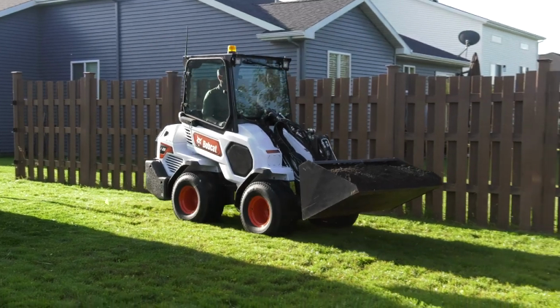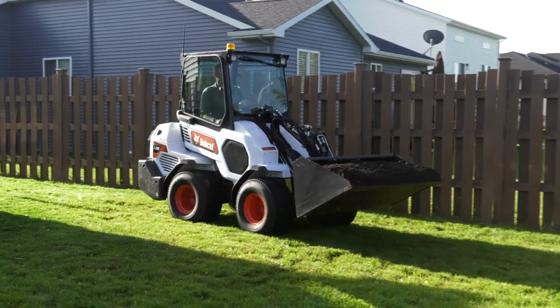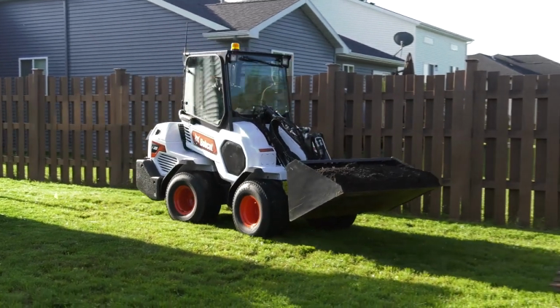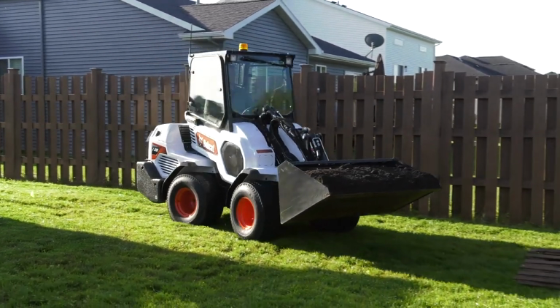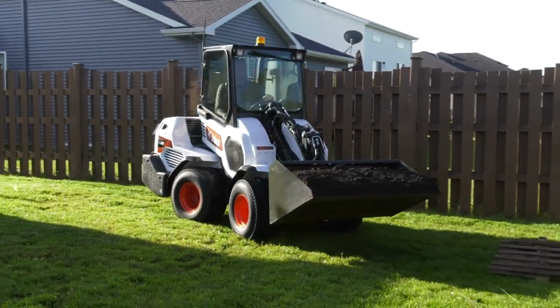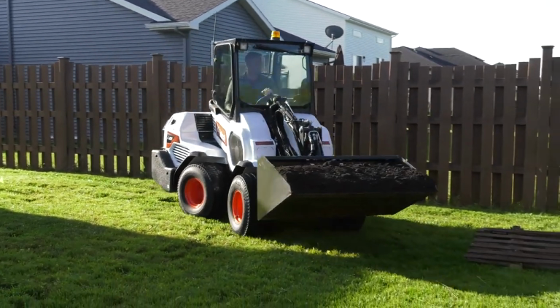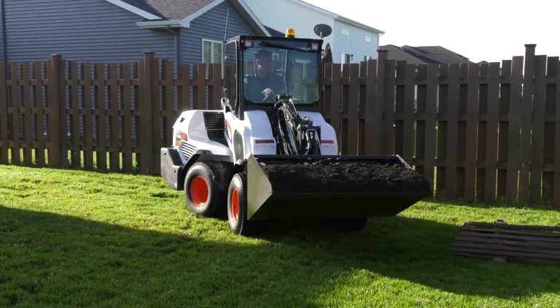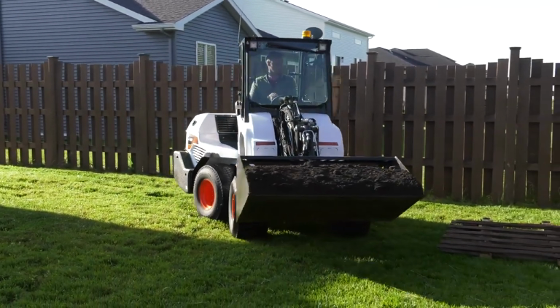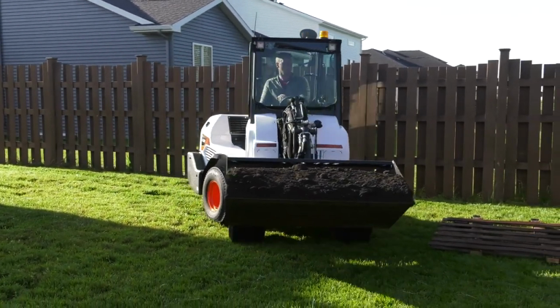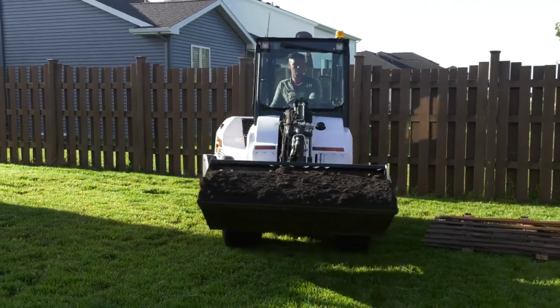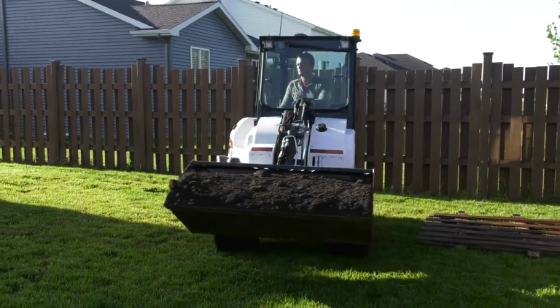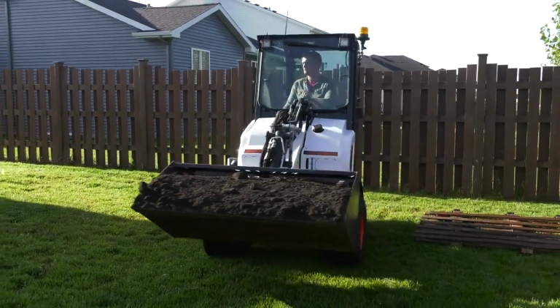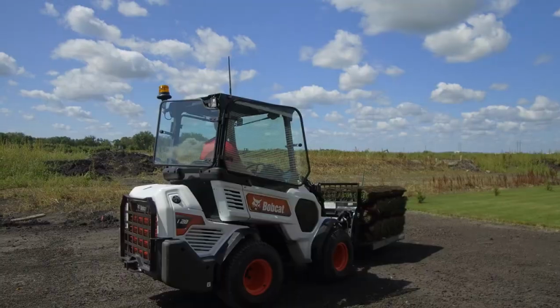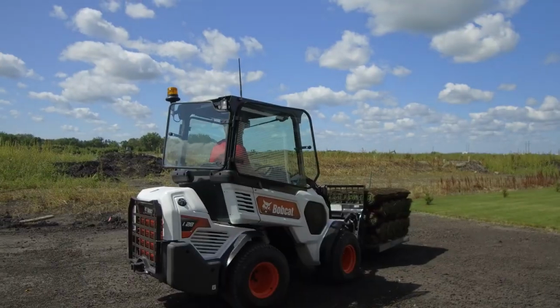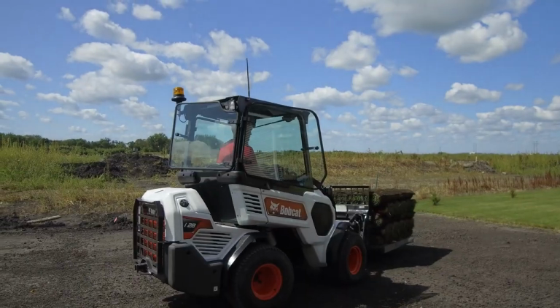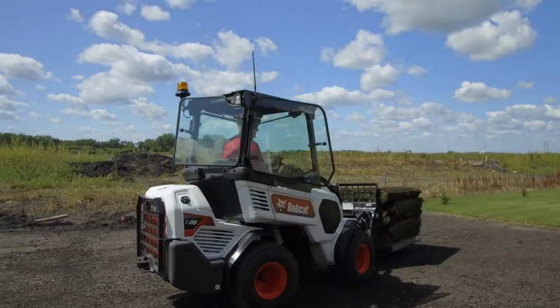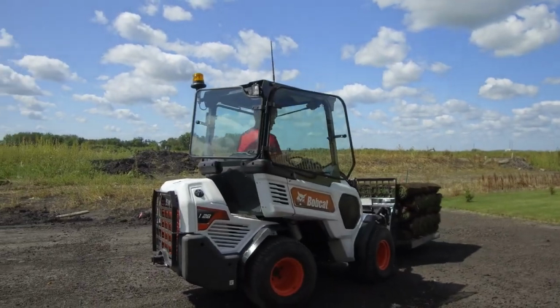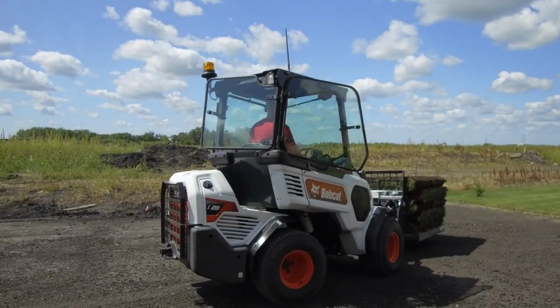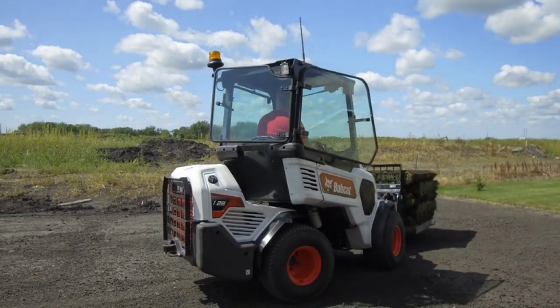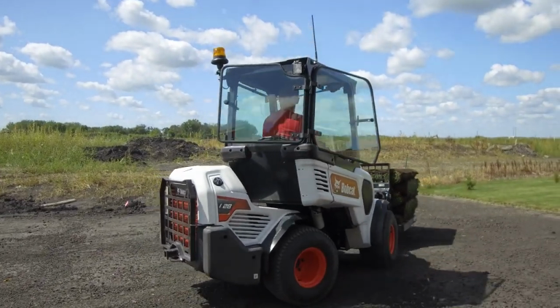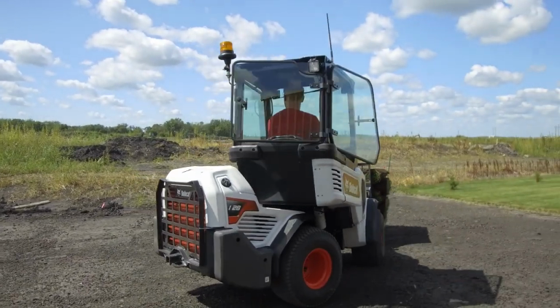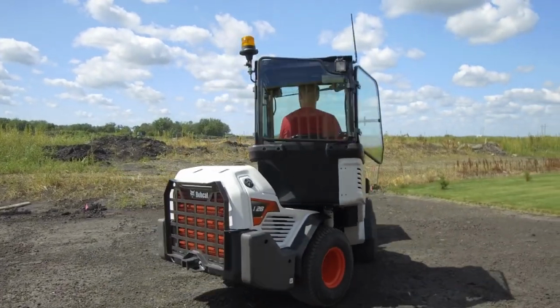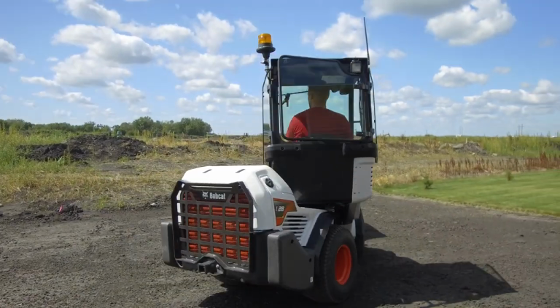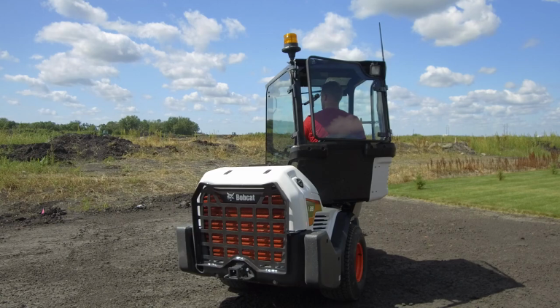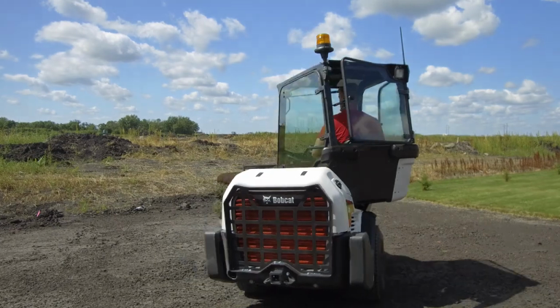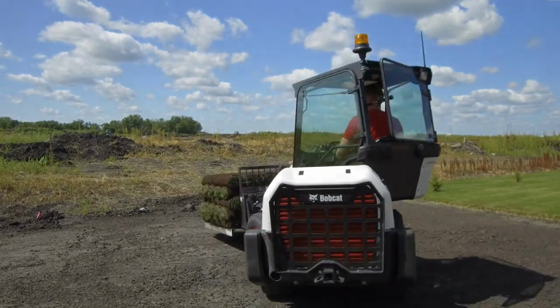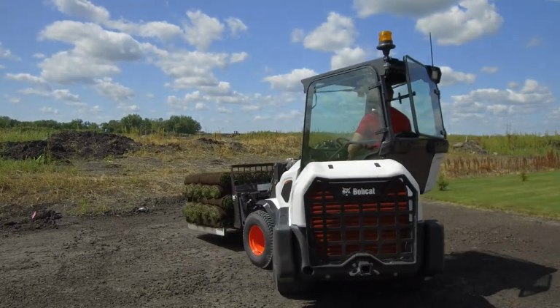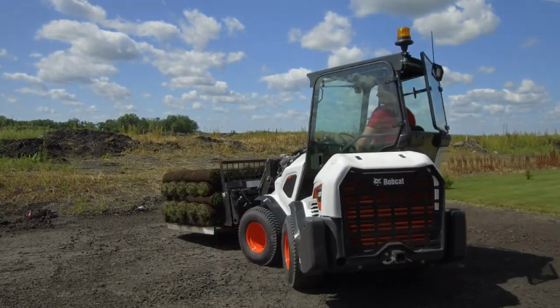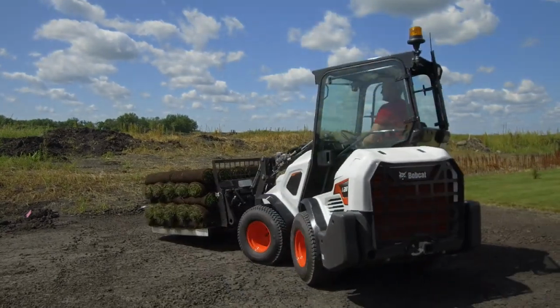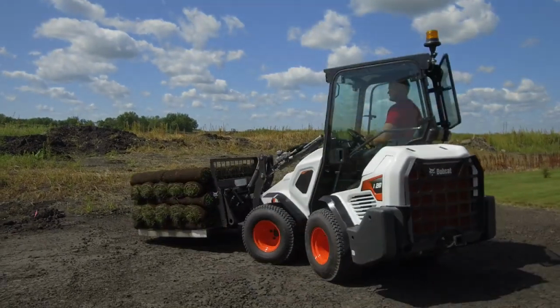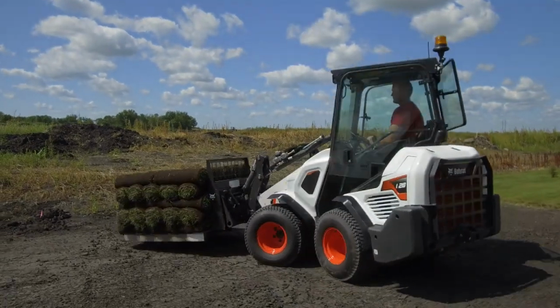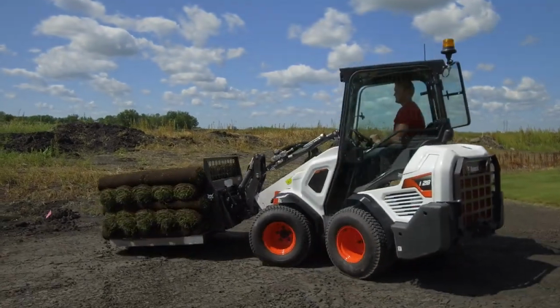The Bobcat L28 navigates around obstacles with ease, thanks to the articulation joint that enables the rear tires of the loader to match the path of the front tires as they turn.